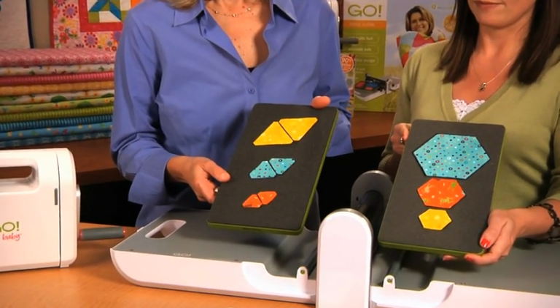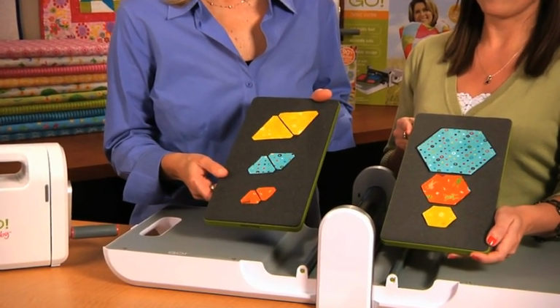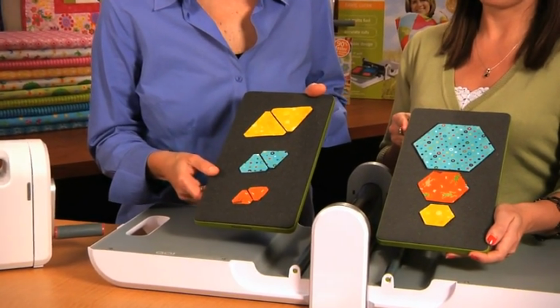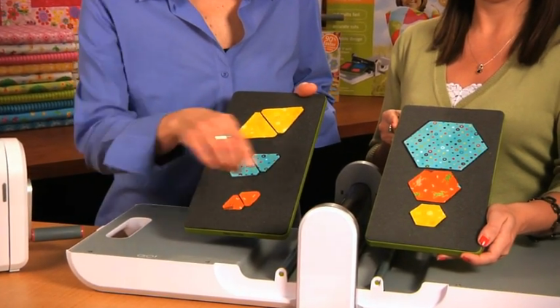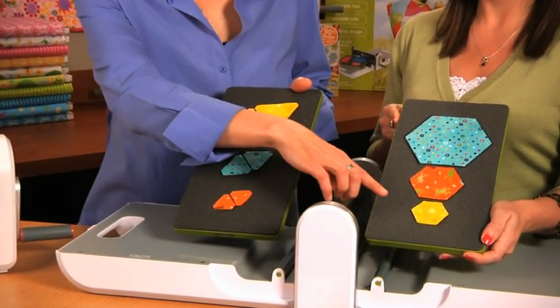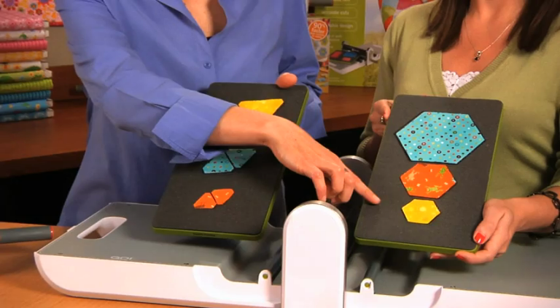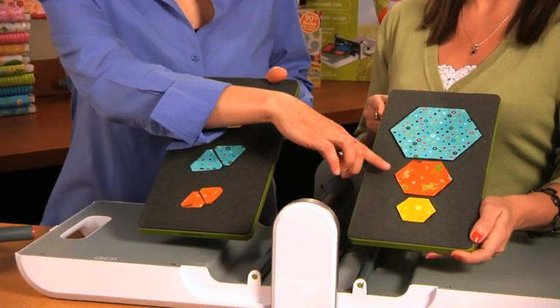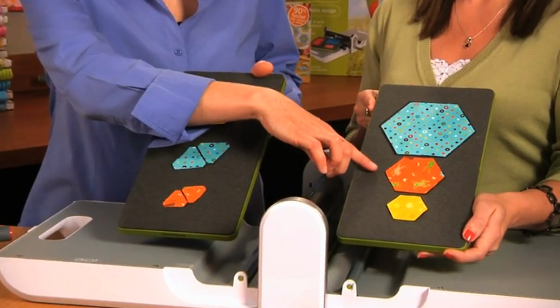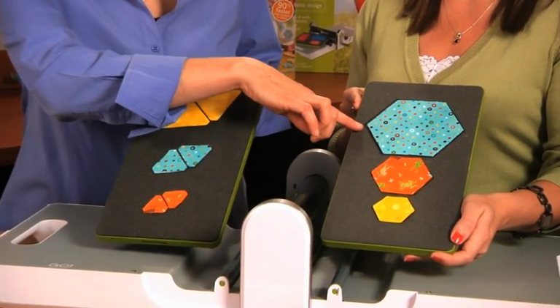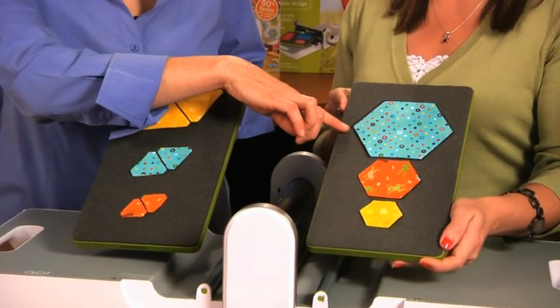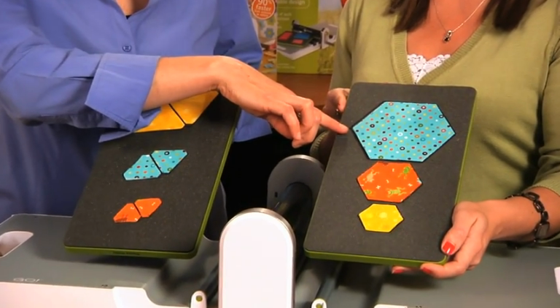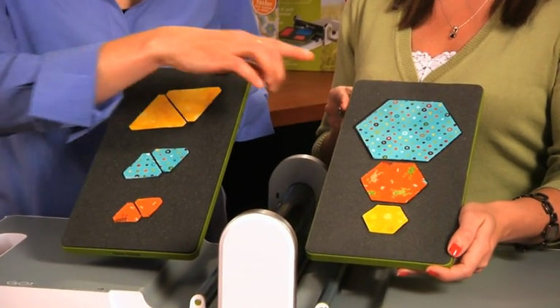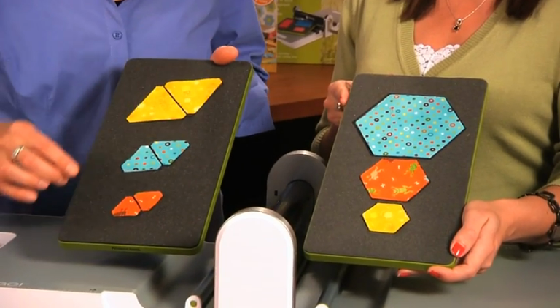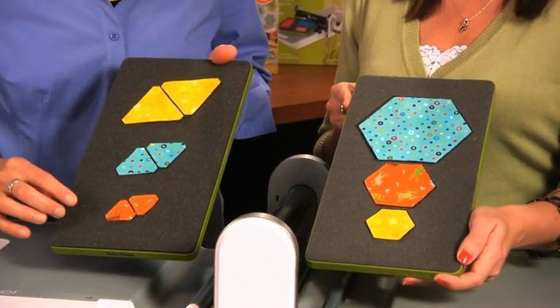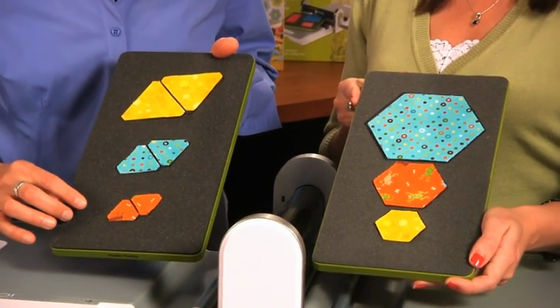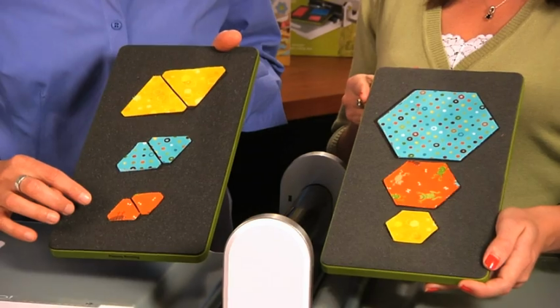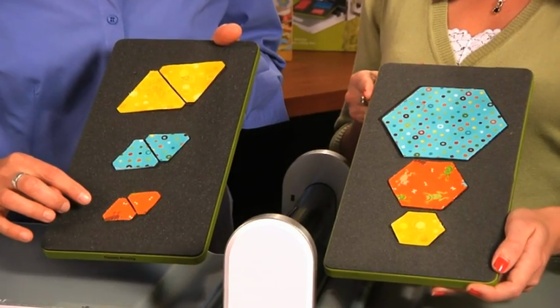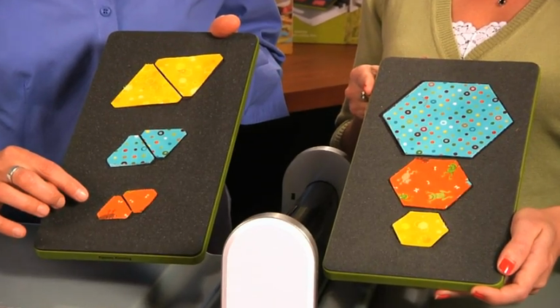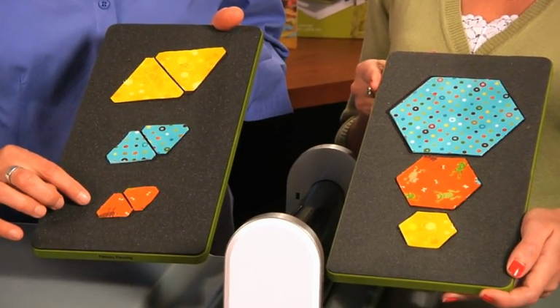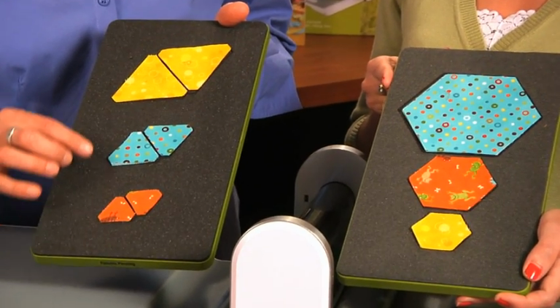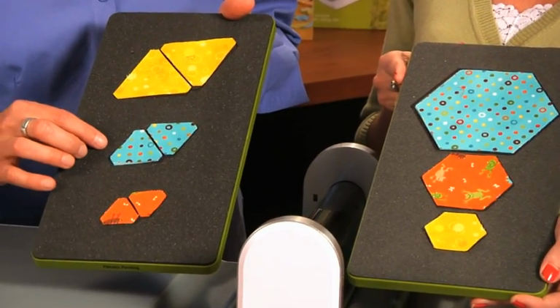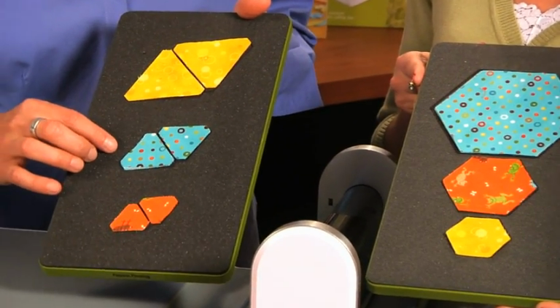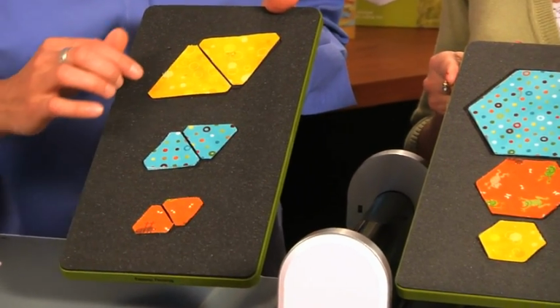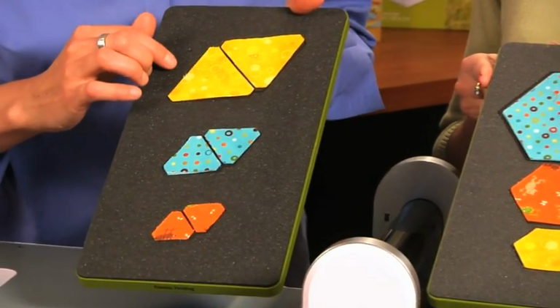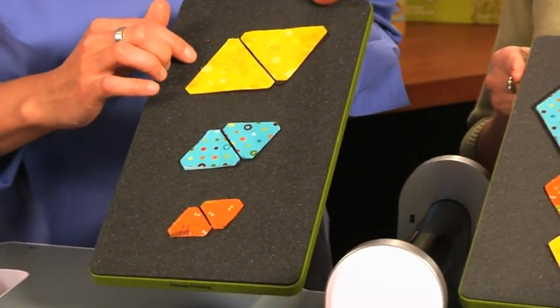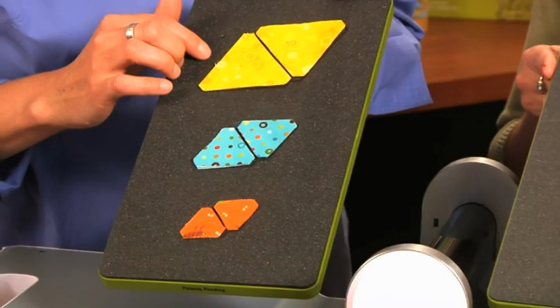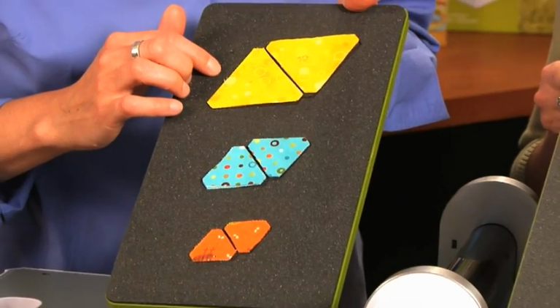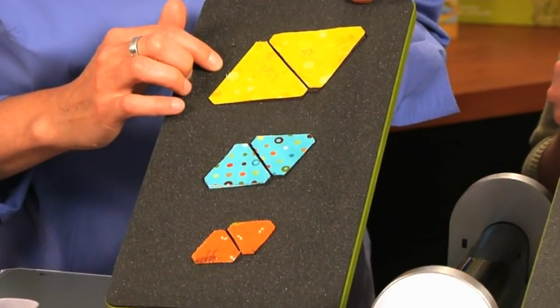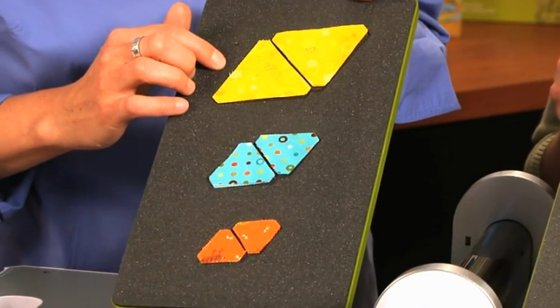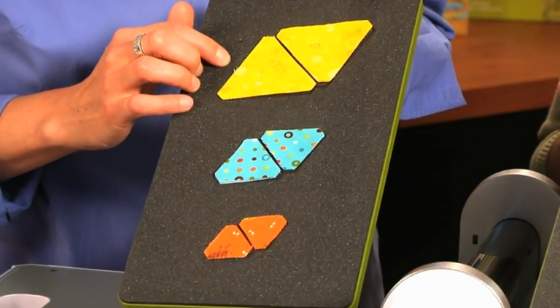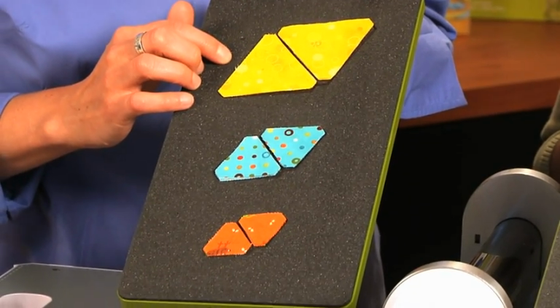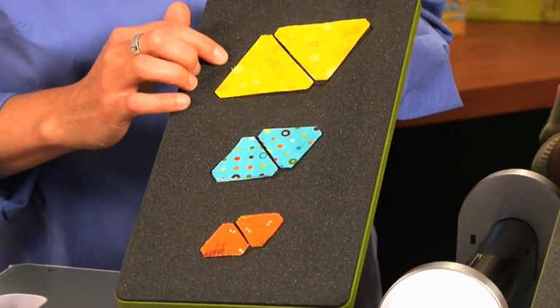The hexagon die has a 2 inch, a 3 inch, and a 5 inch hexagon. And on the triangle die you have a 1 inch, a 1.5 inch, and a 2.5 inch corresponding equilateral triangle.